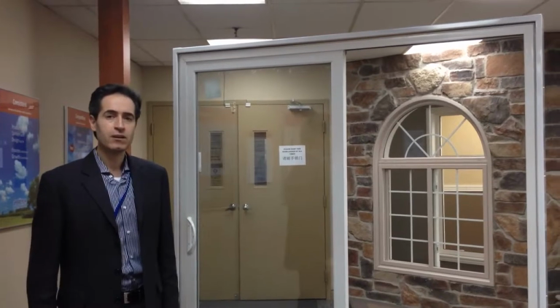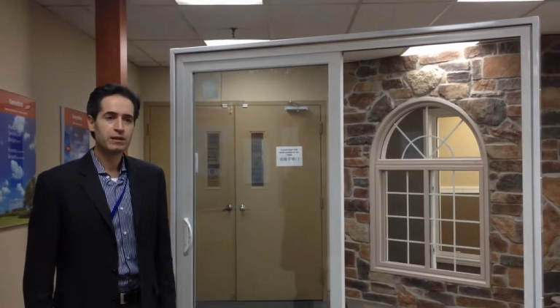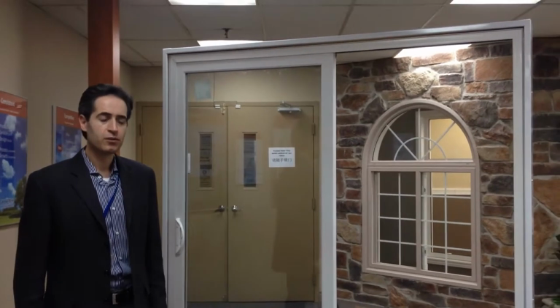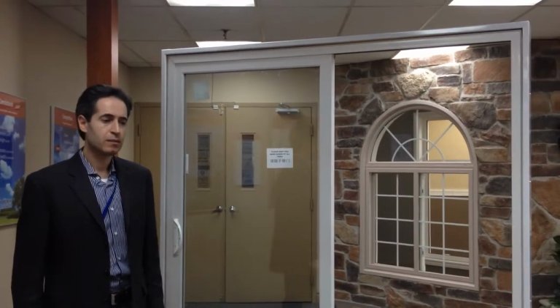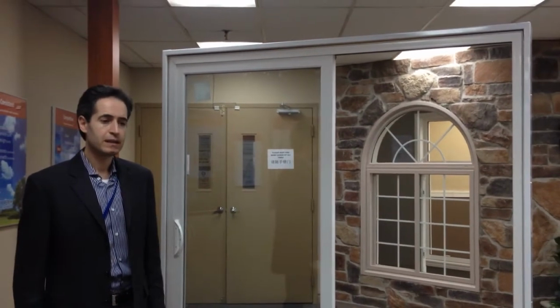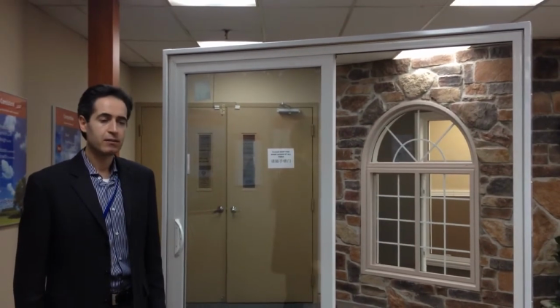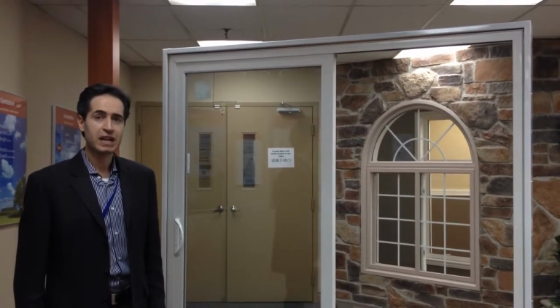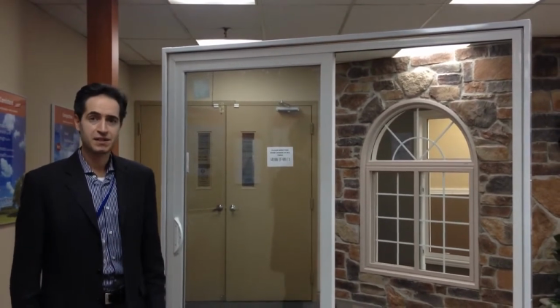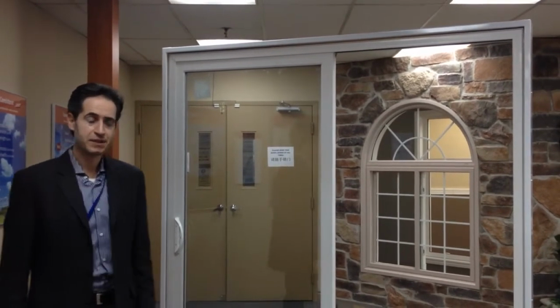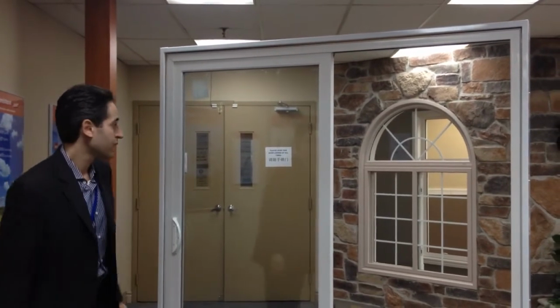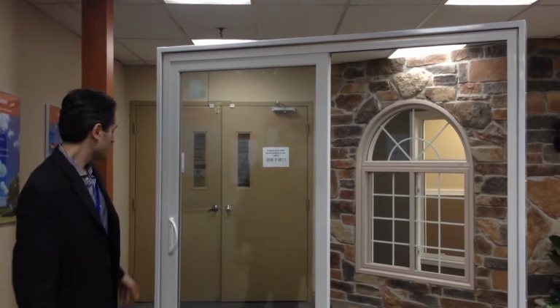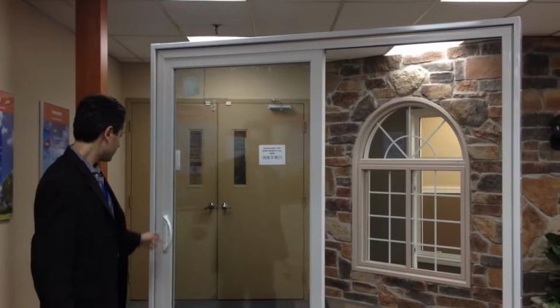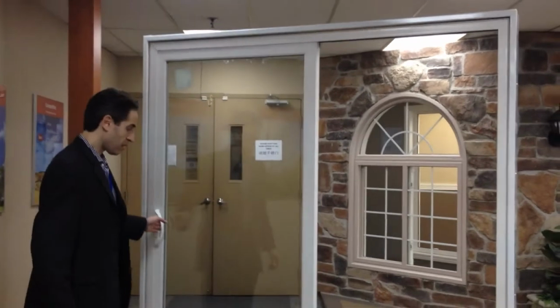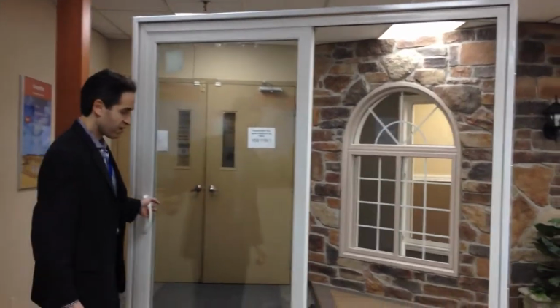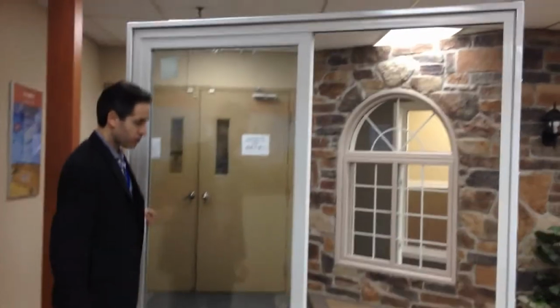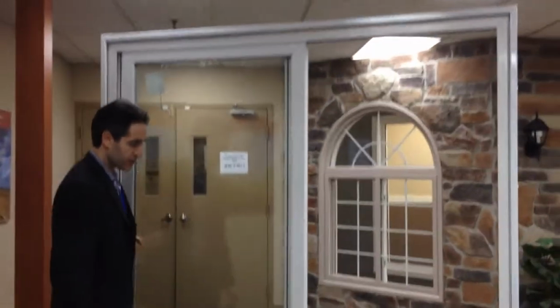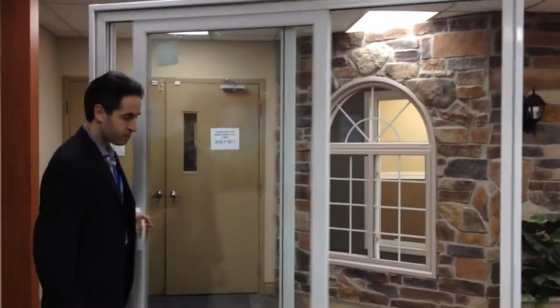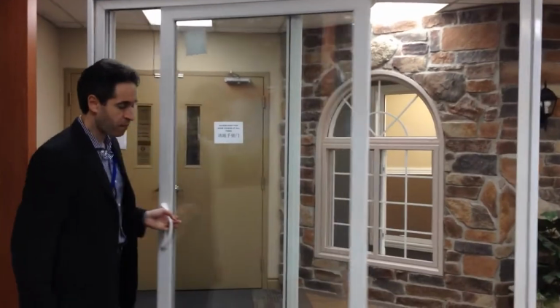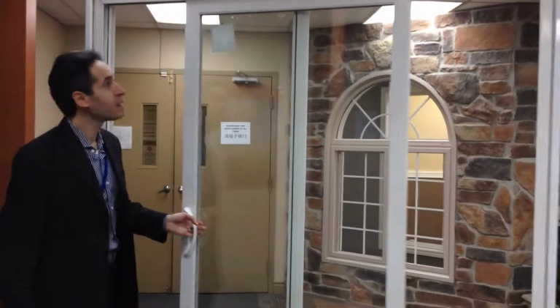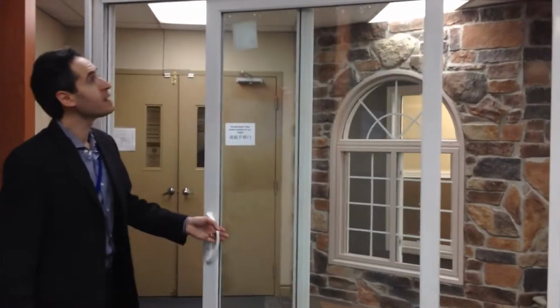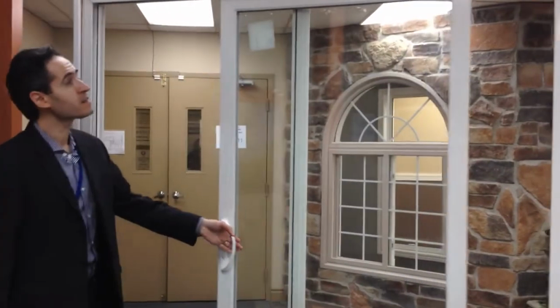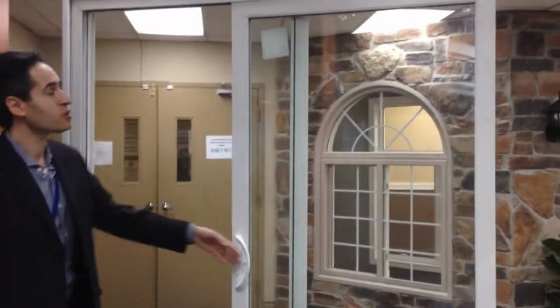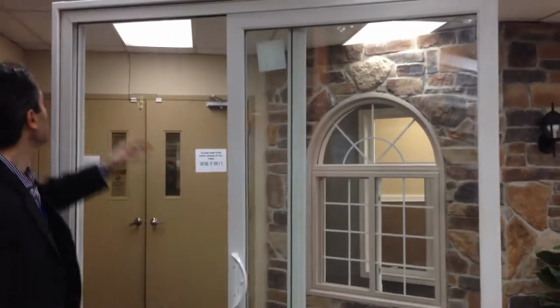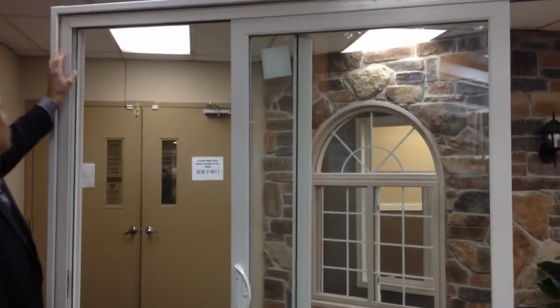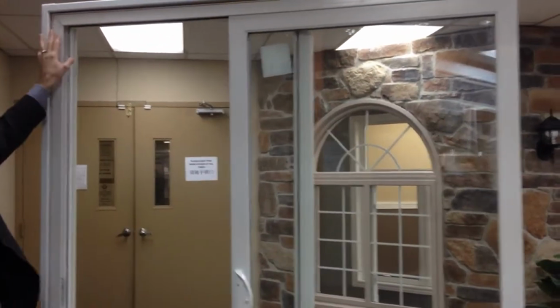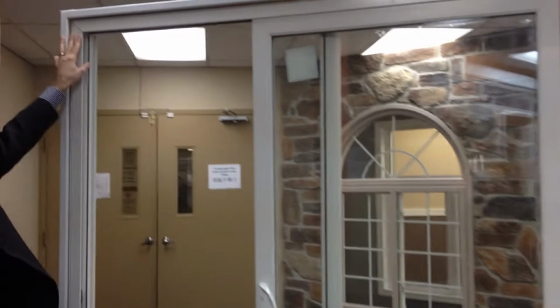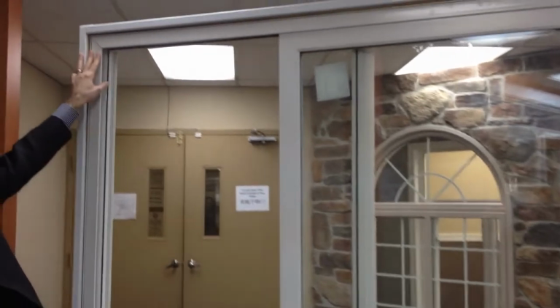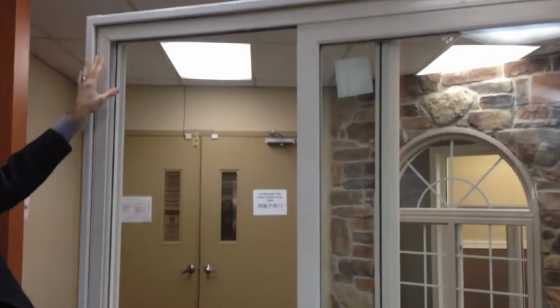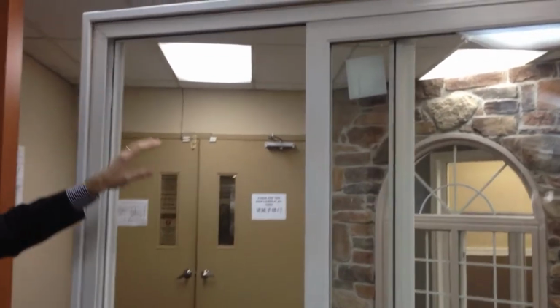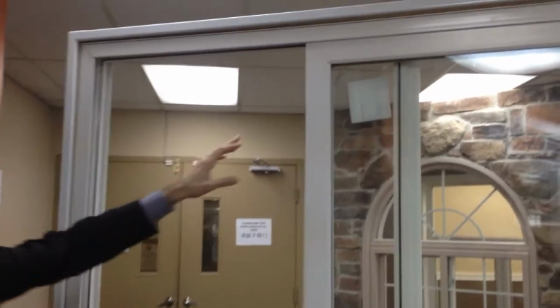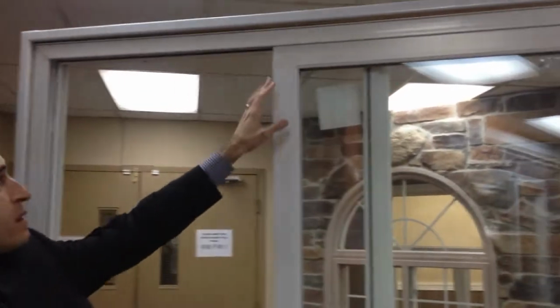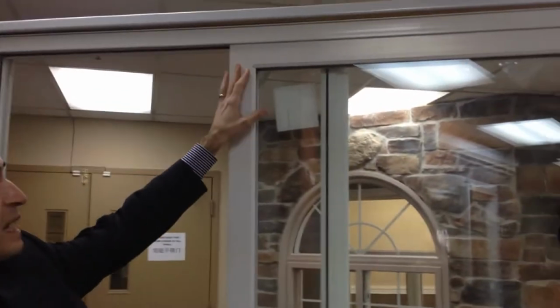I'll be talking to you about our Genesis series. This model of patio door here is also a welded frame with a welded sash.